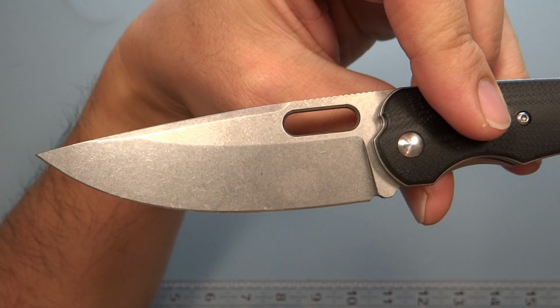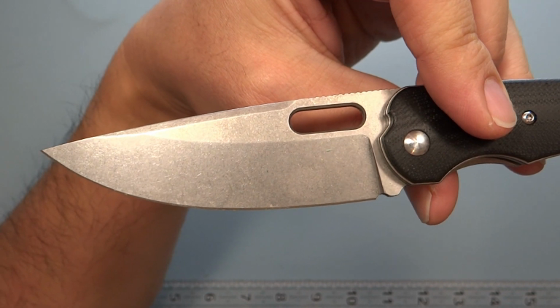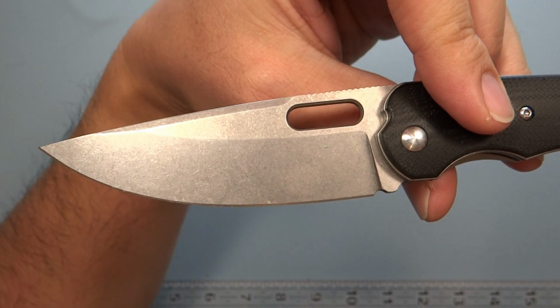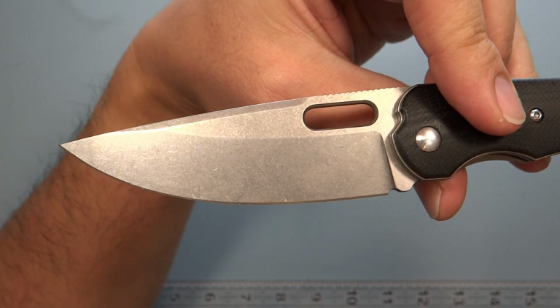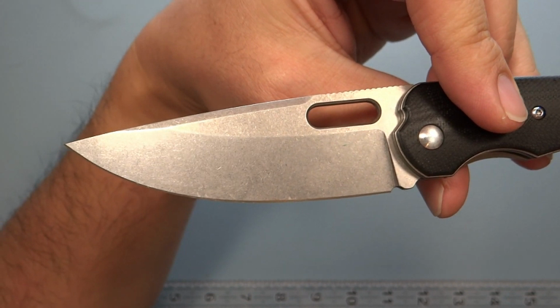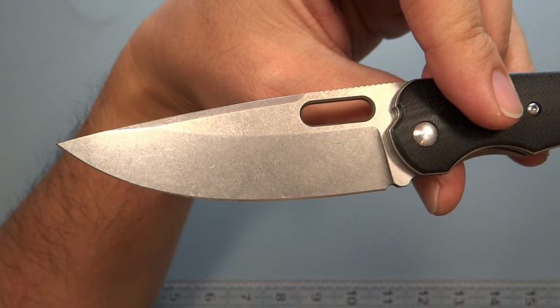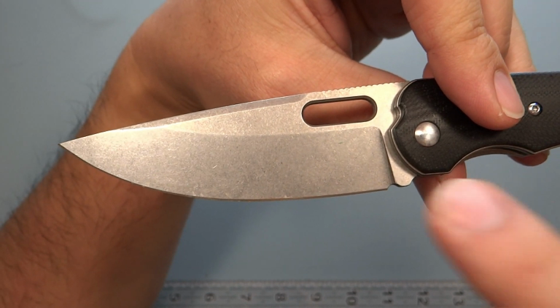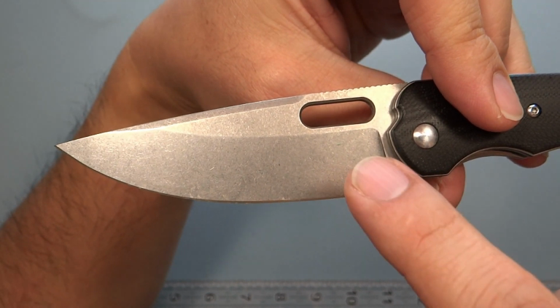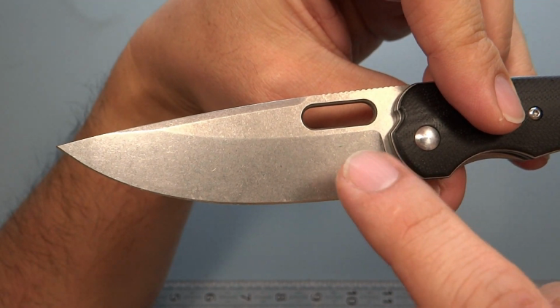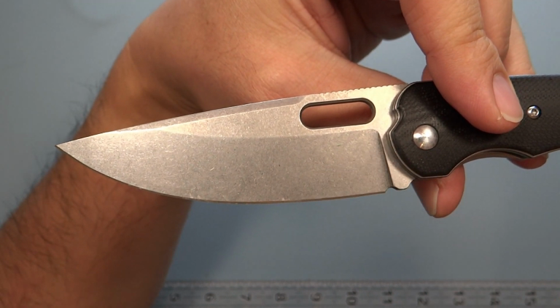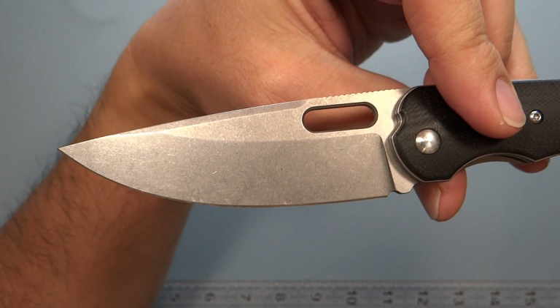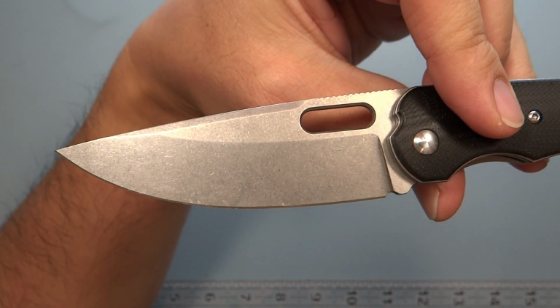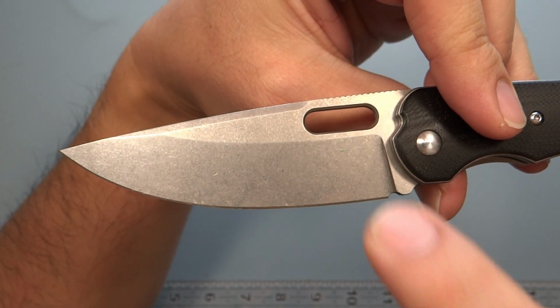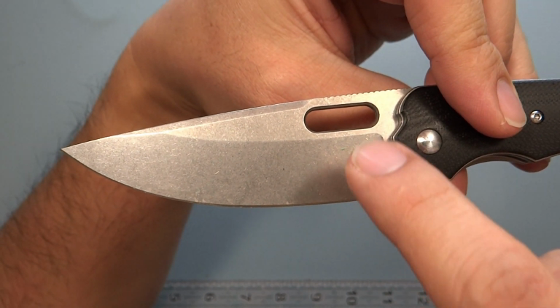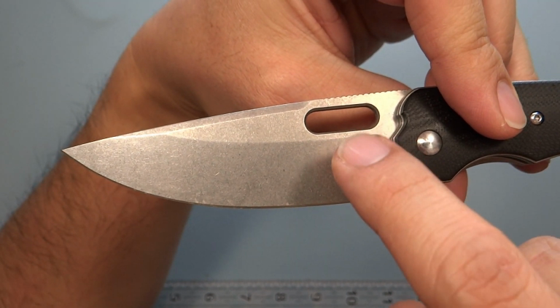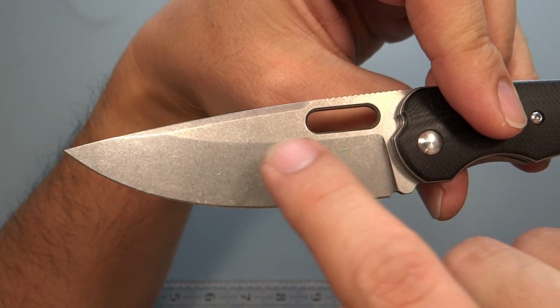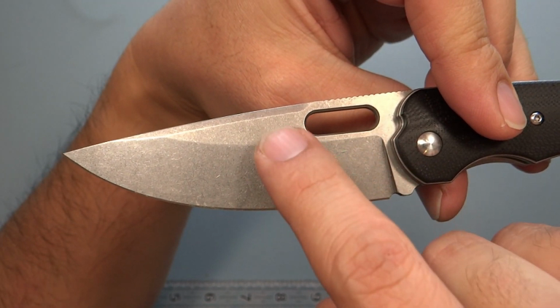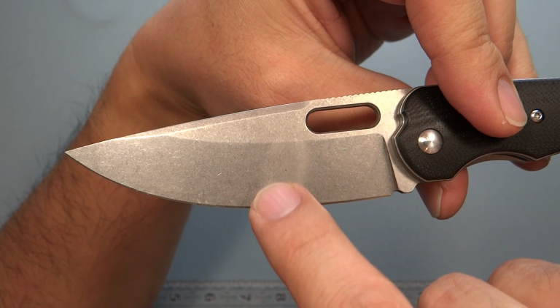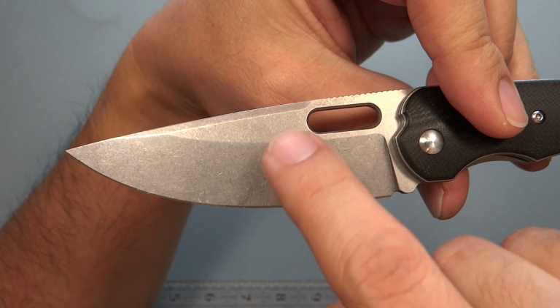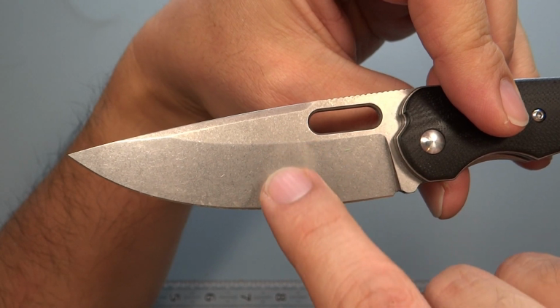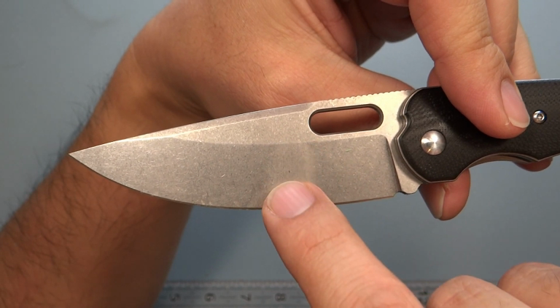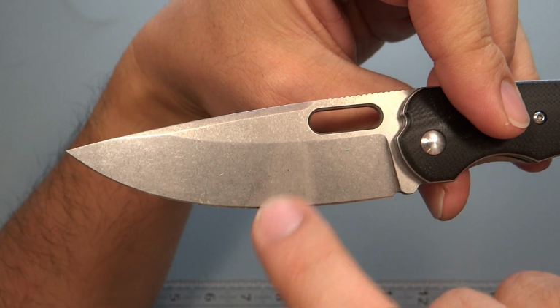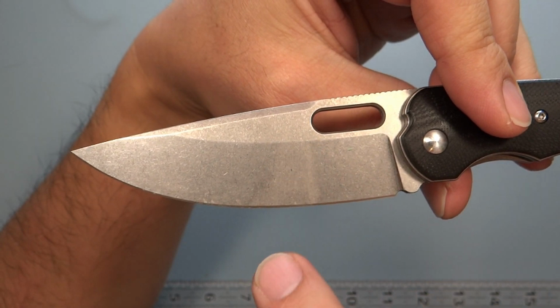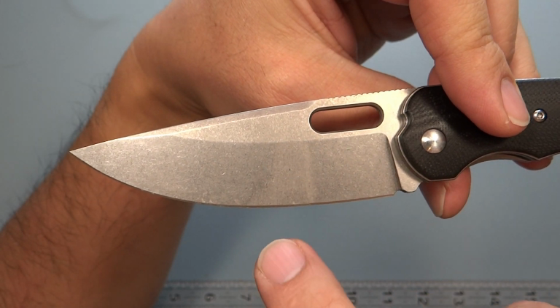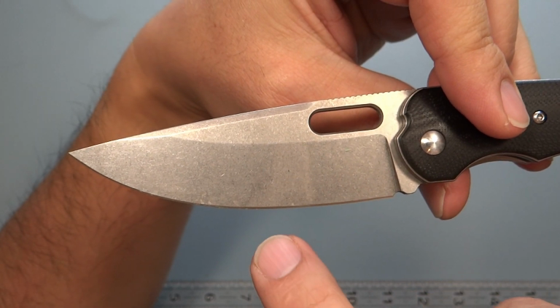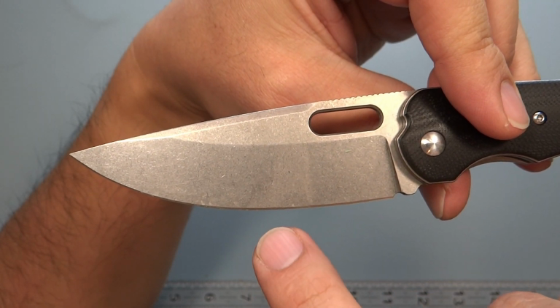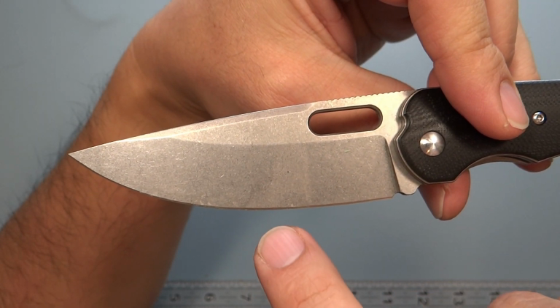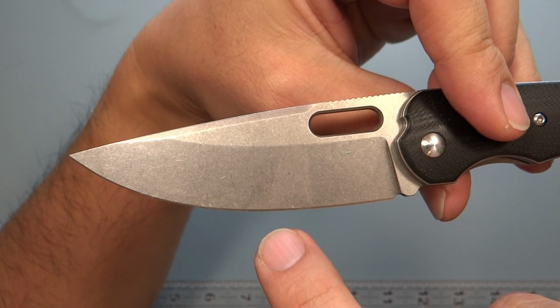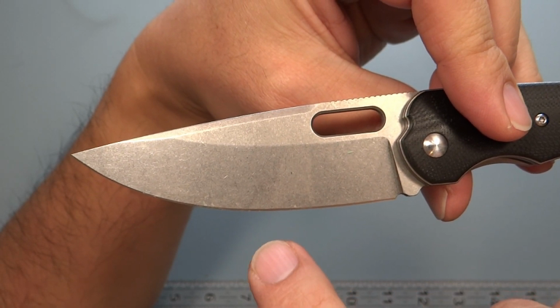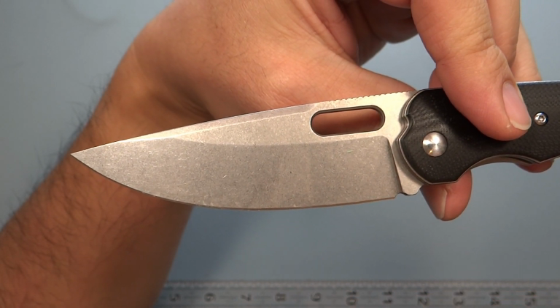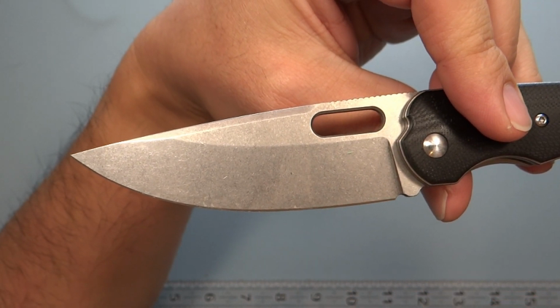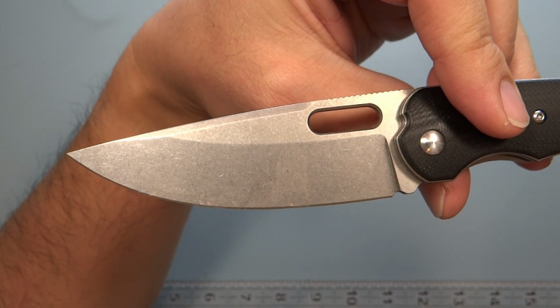Just for reference purposes in this video: this is what I'm referring to as the primary, and this is the secondary, at least for this video.